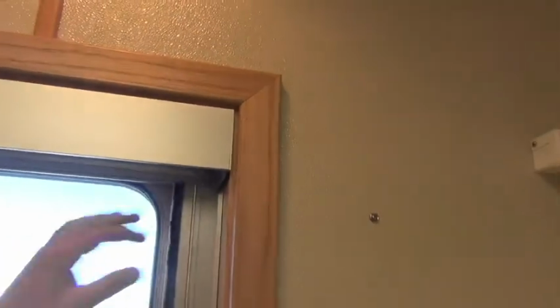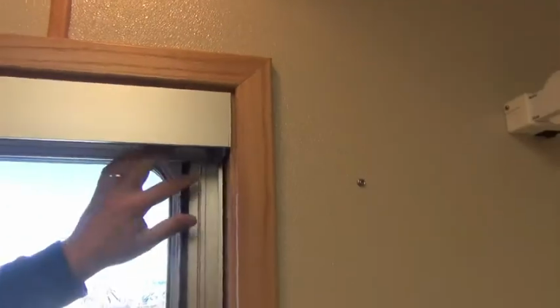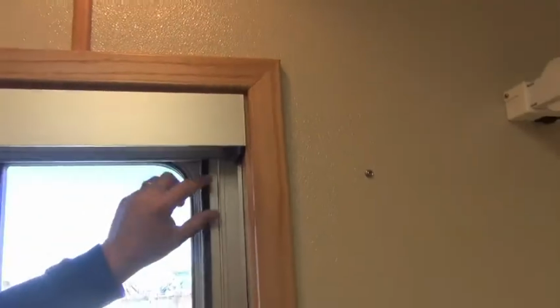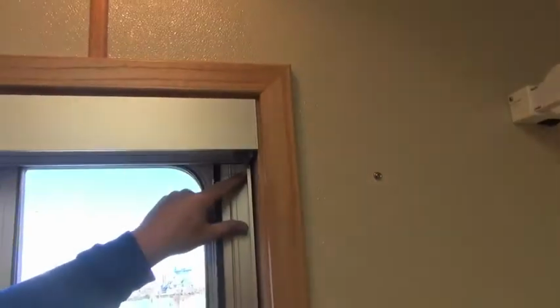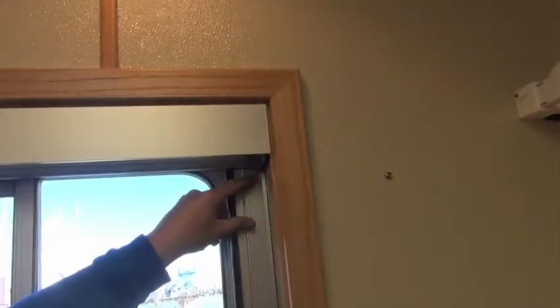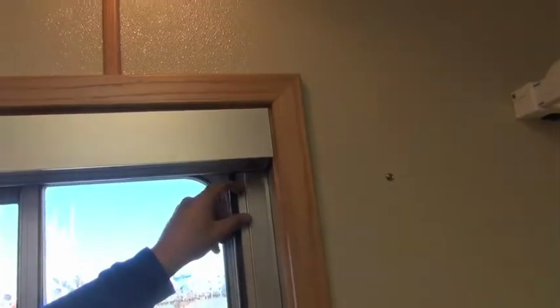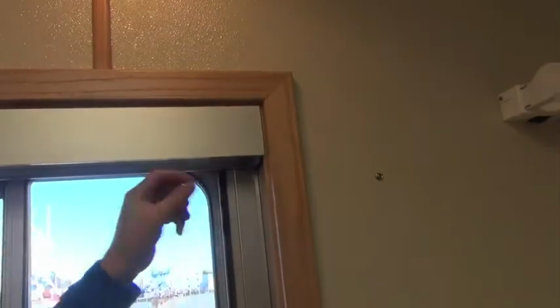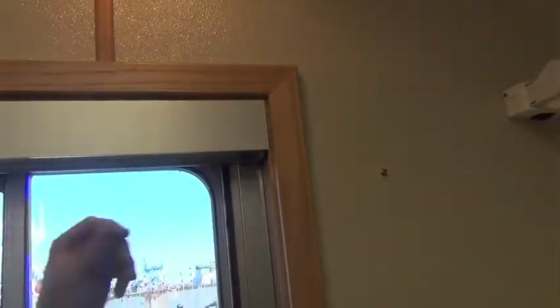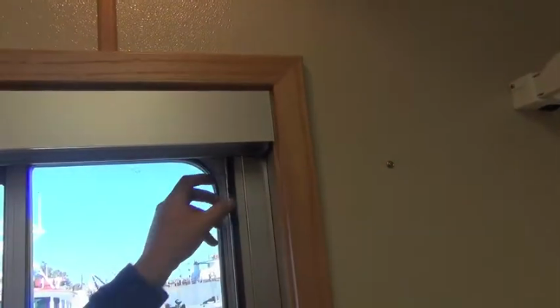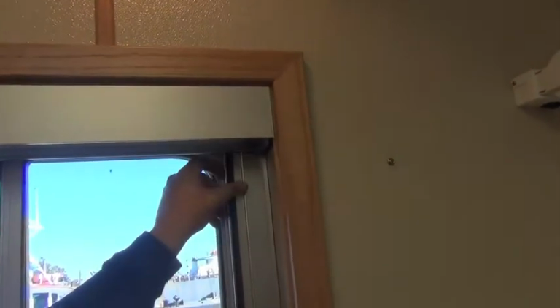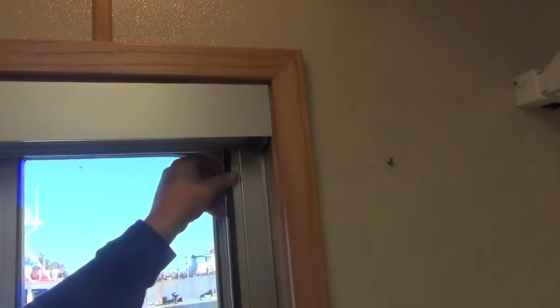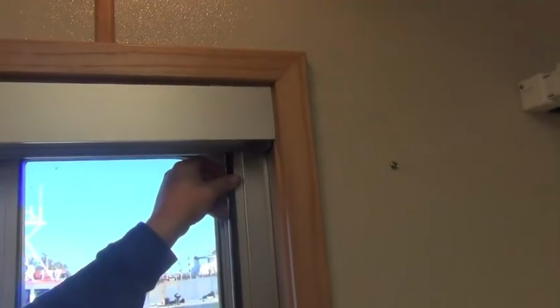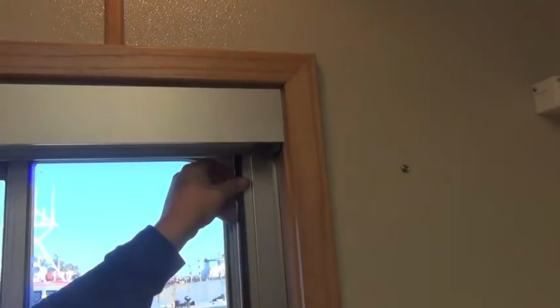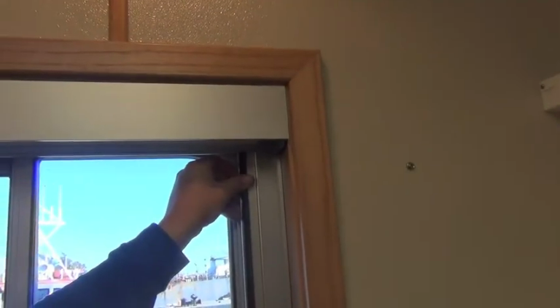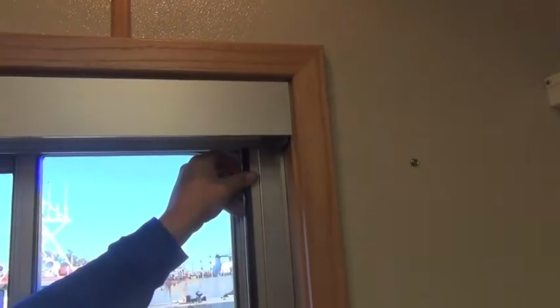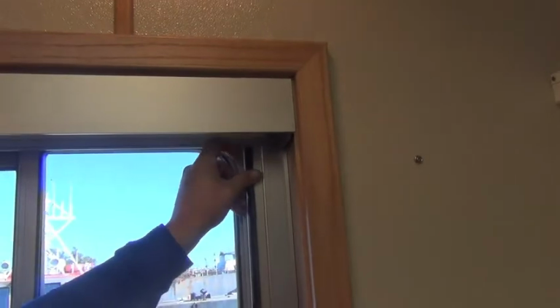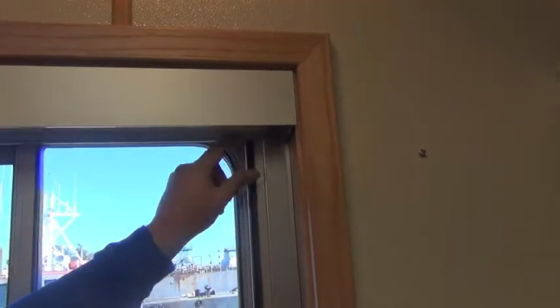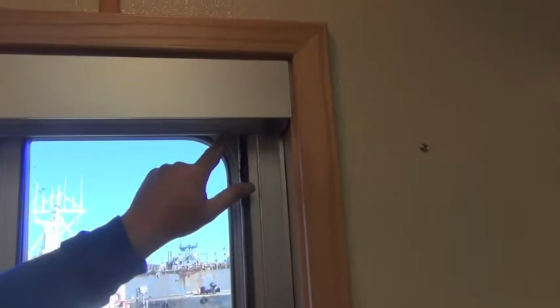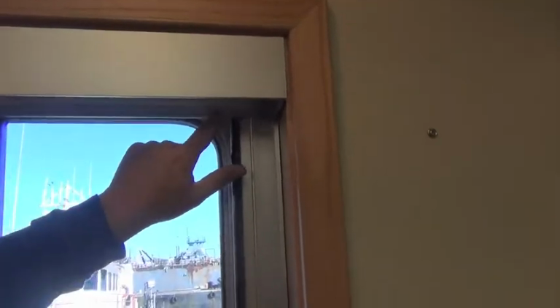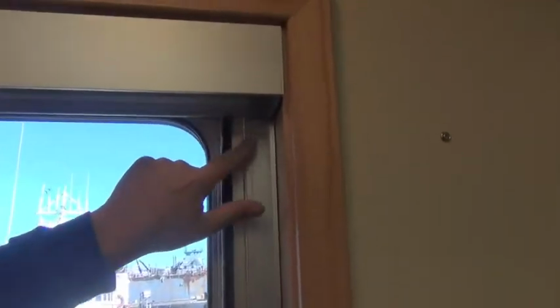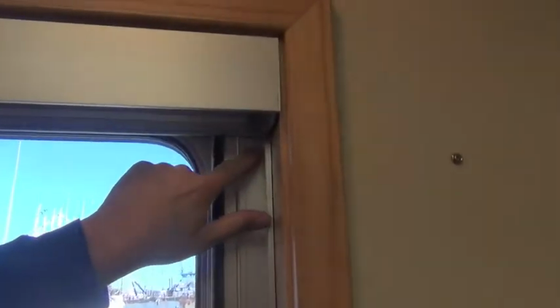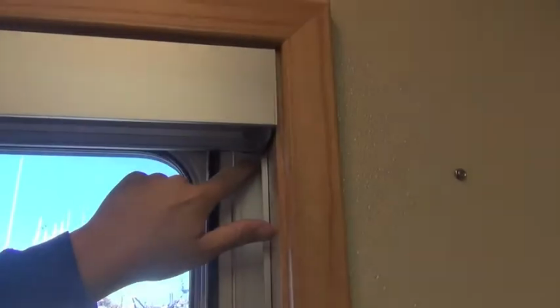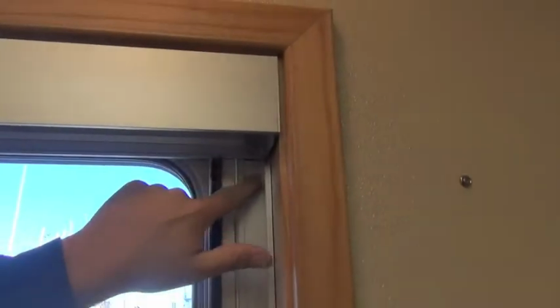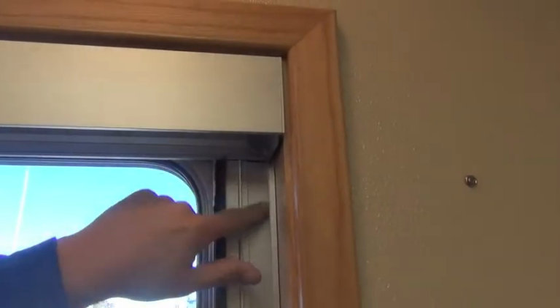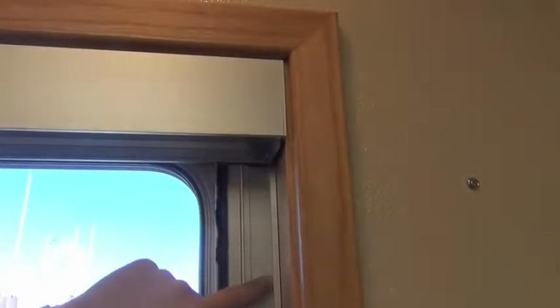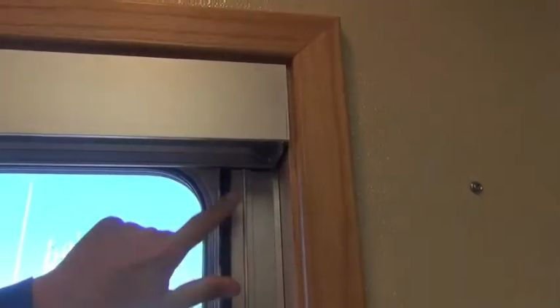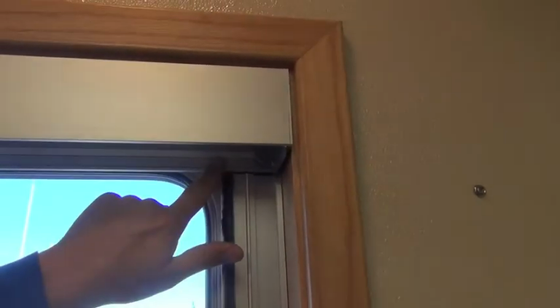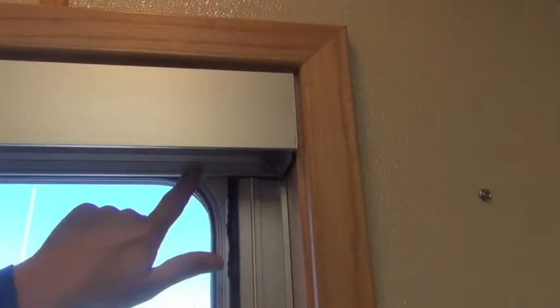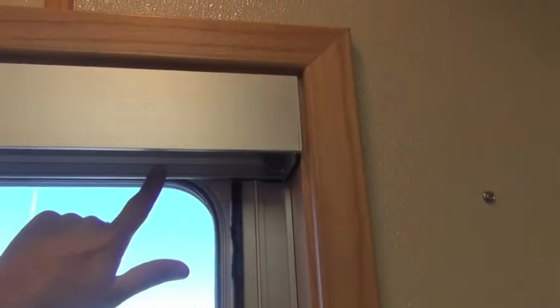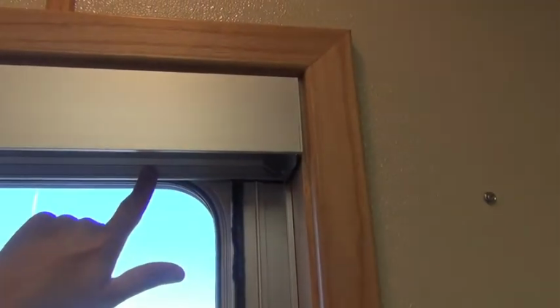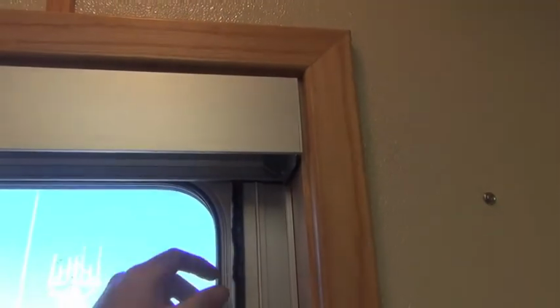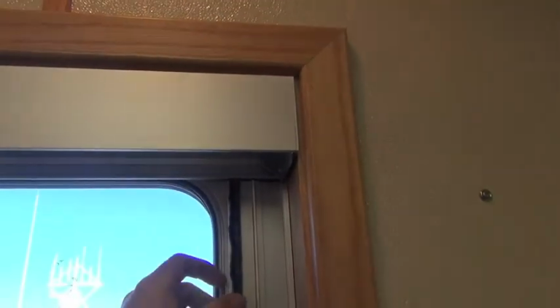Where the bracket sticks down — this needs to be flush with the back ledge. This metal piece is flush with the back edge here.